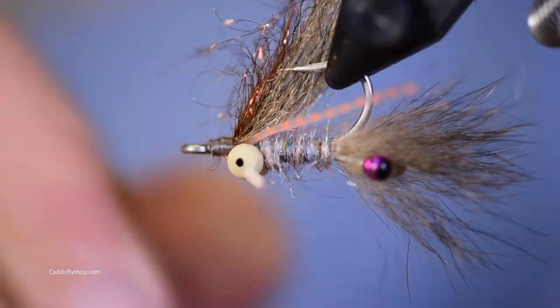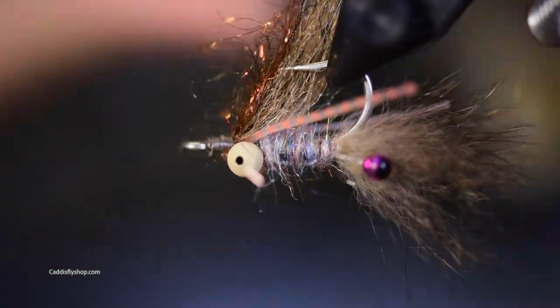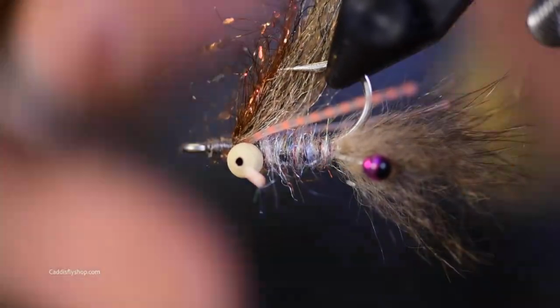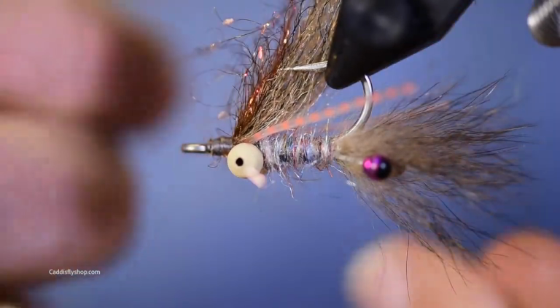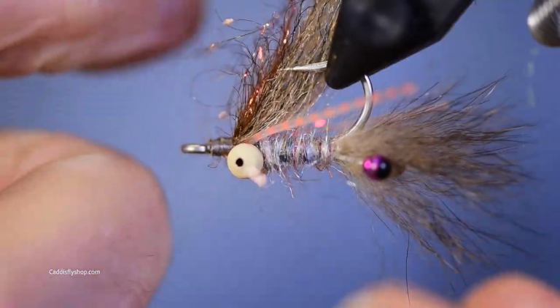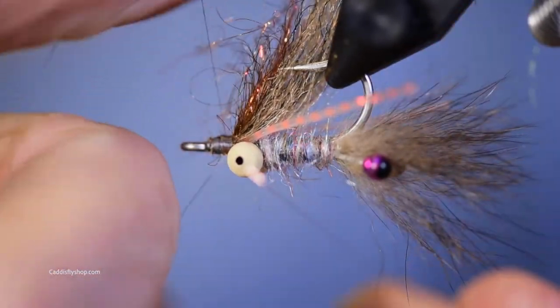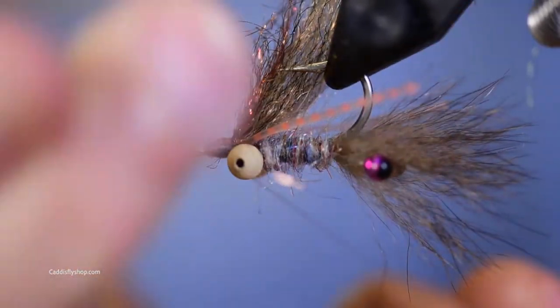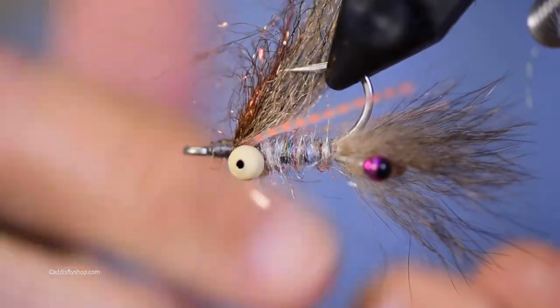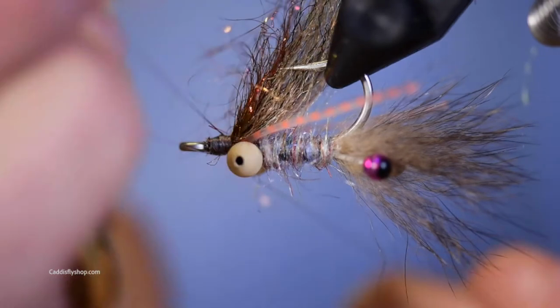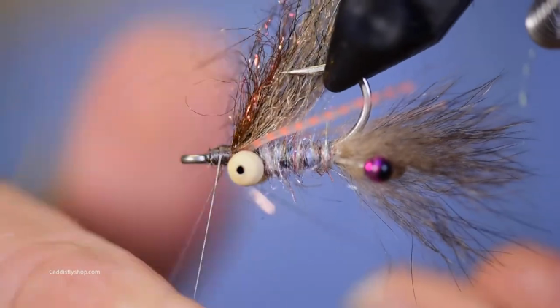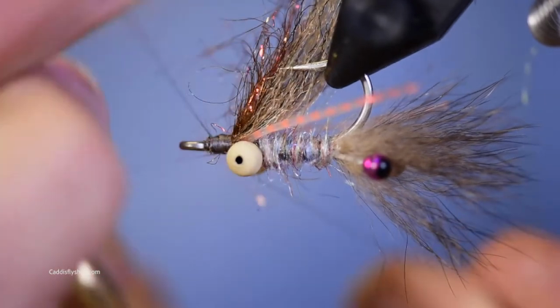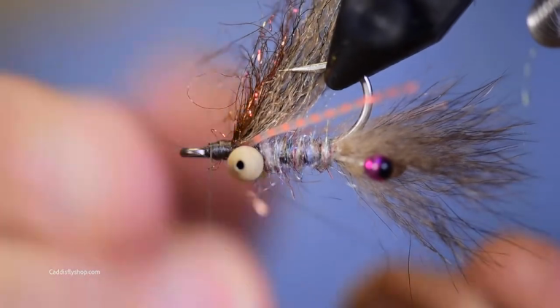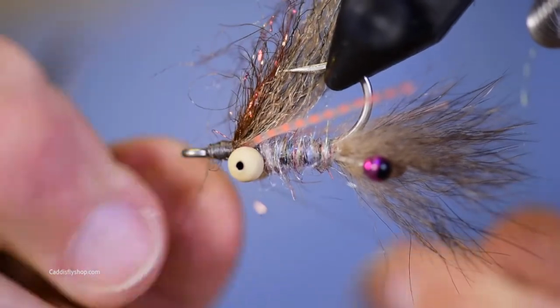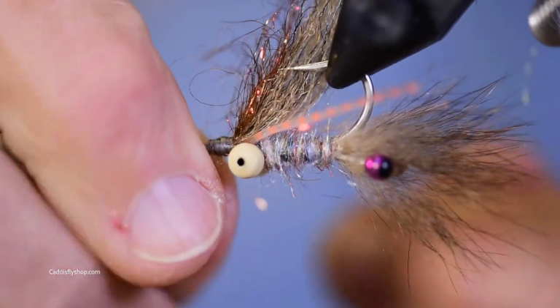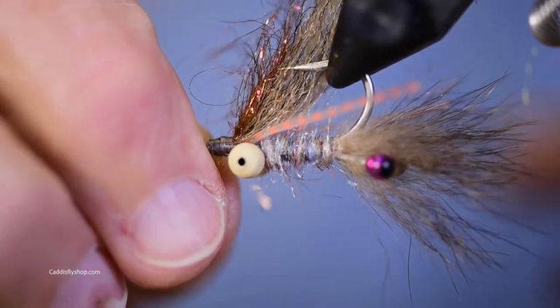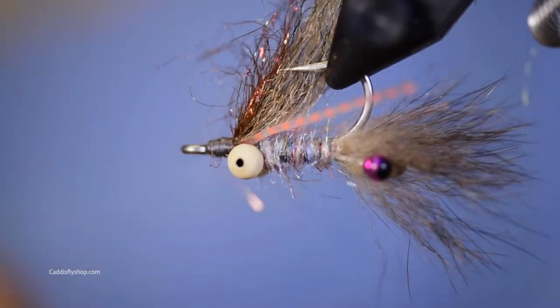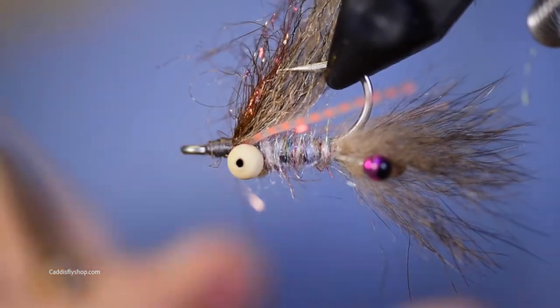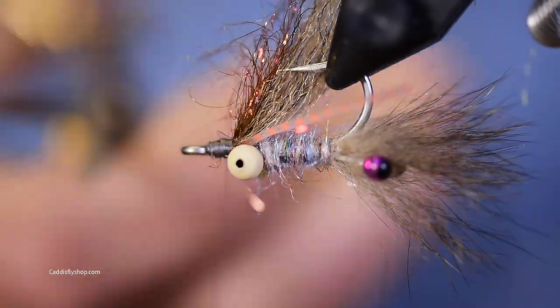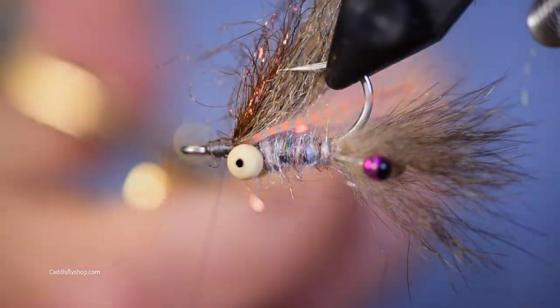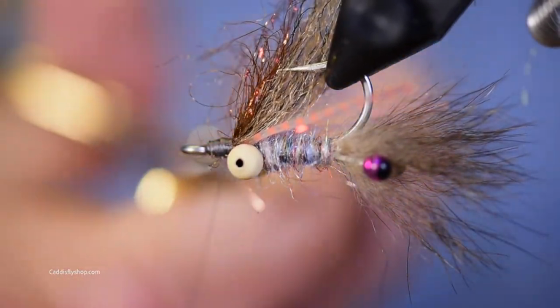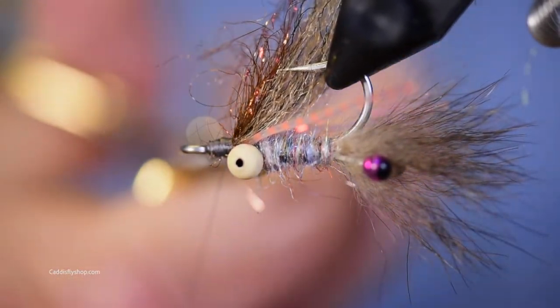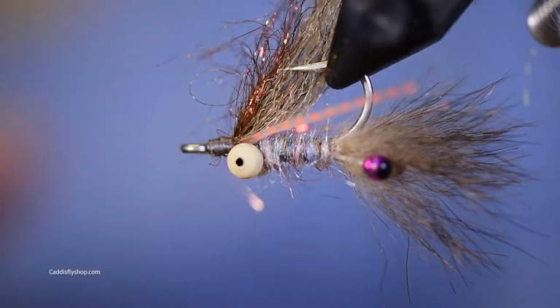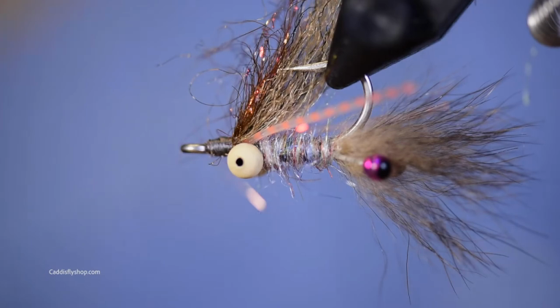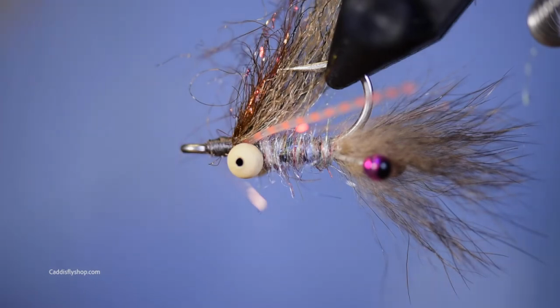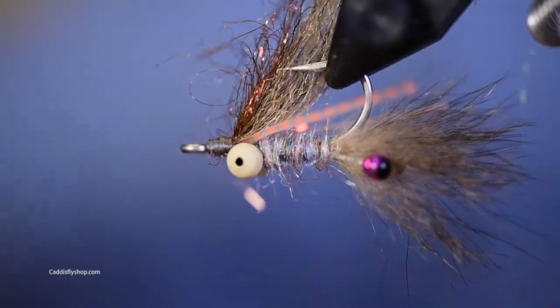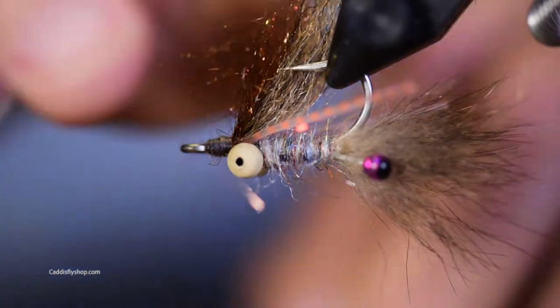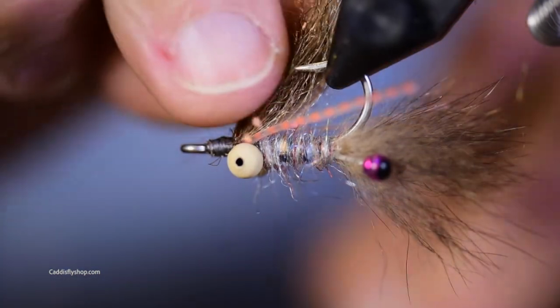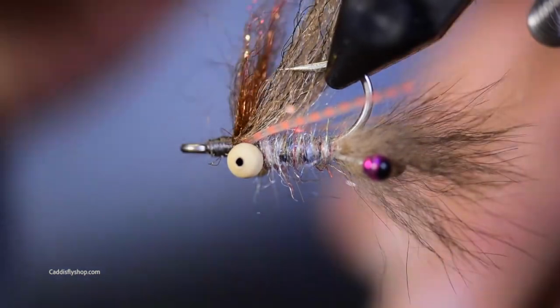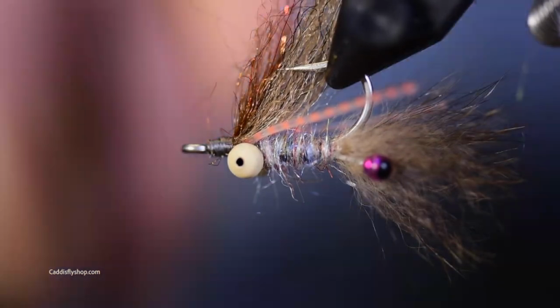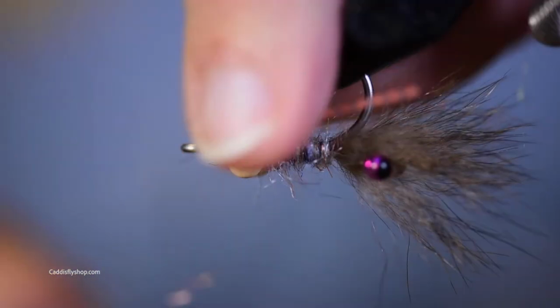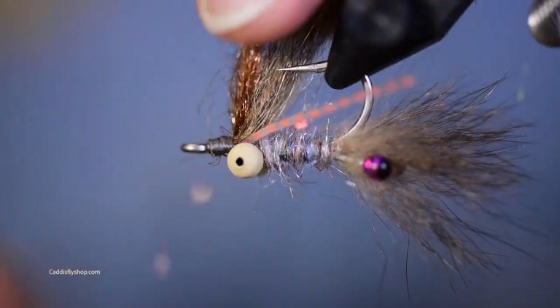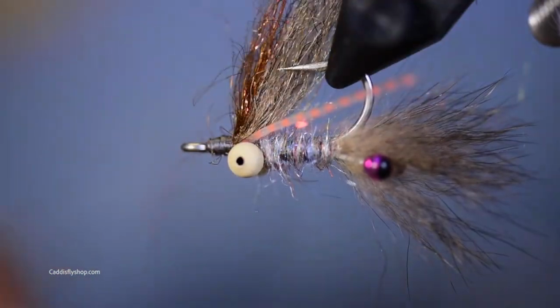Do a couple of whip finishes and we are done.